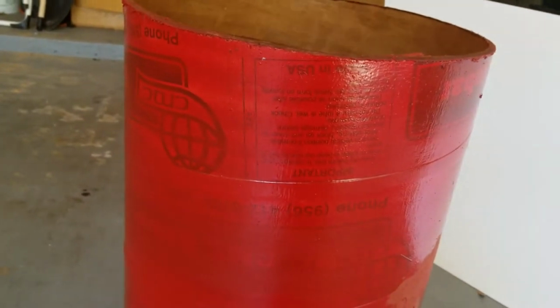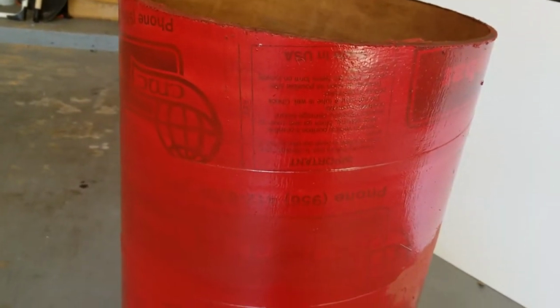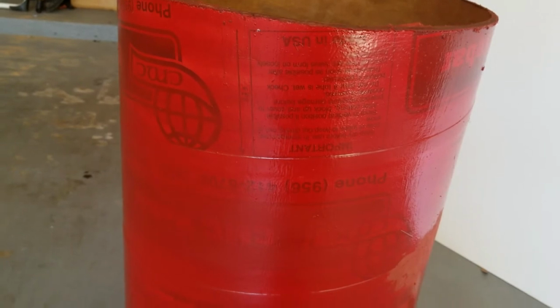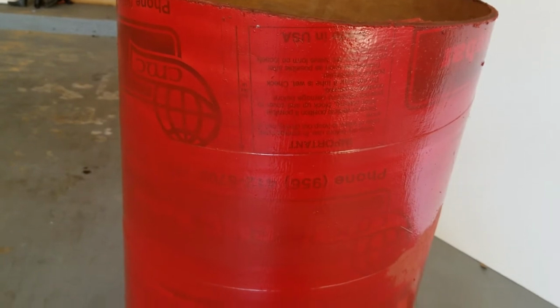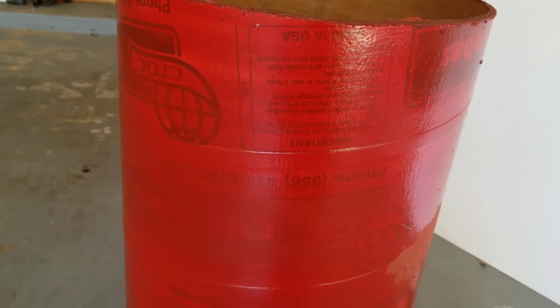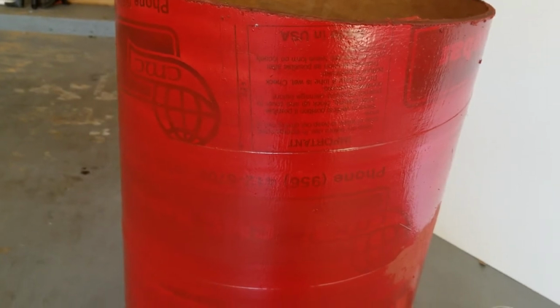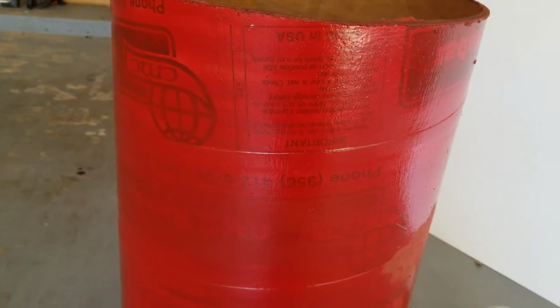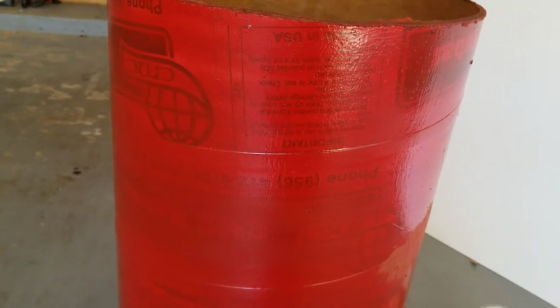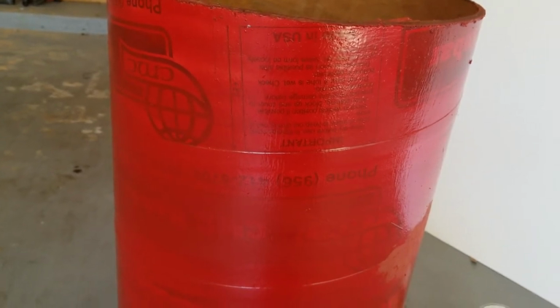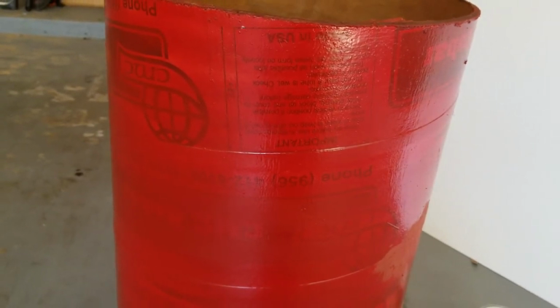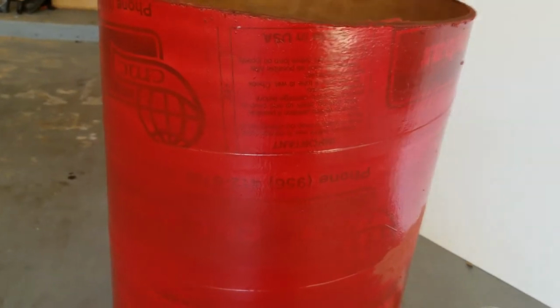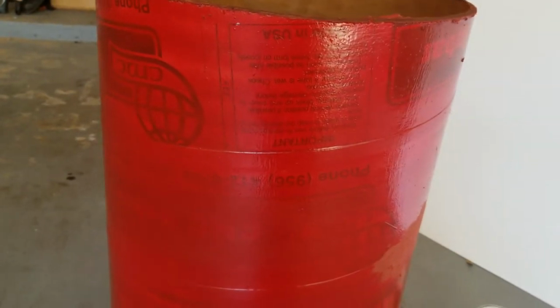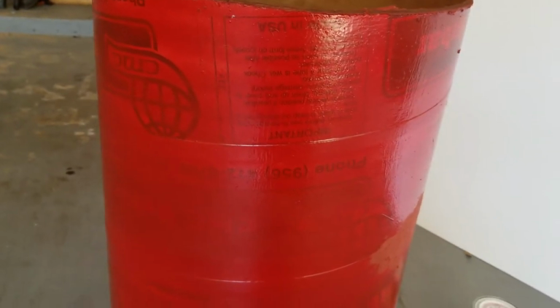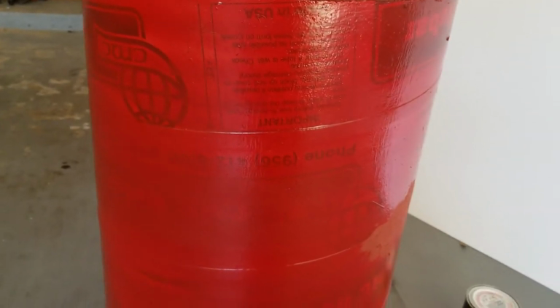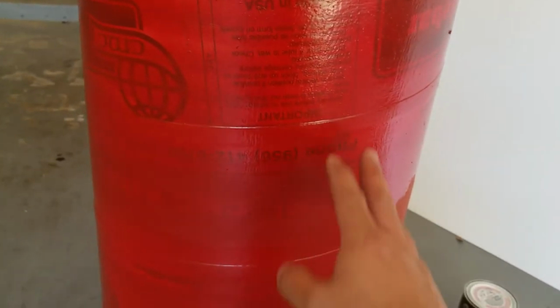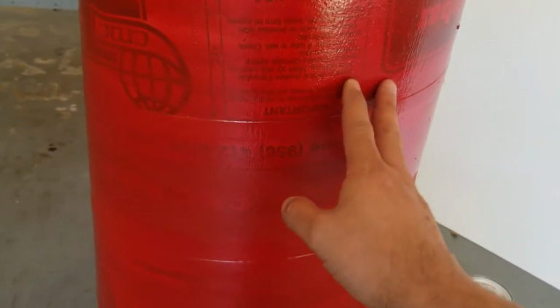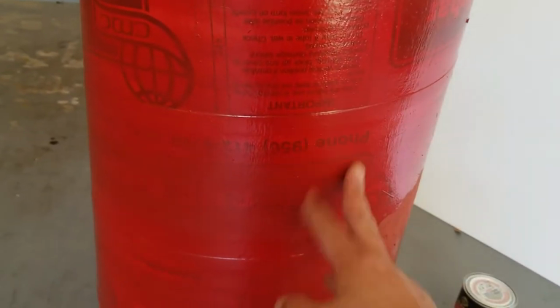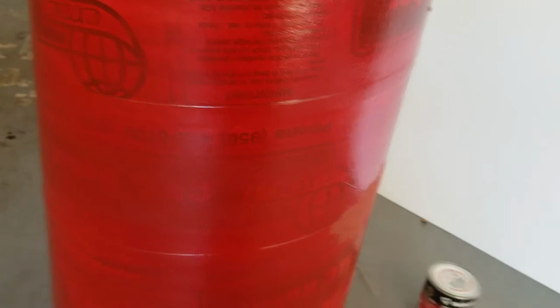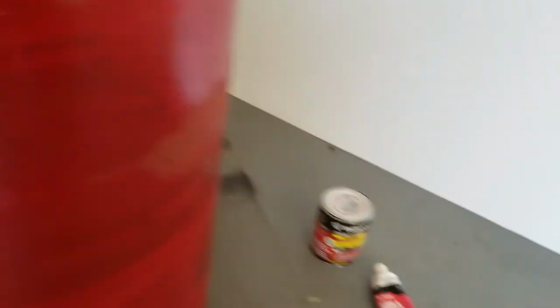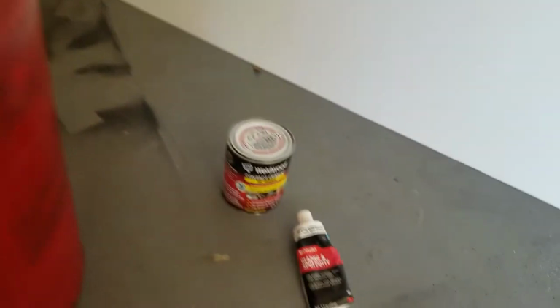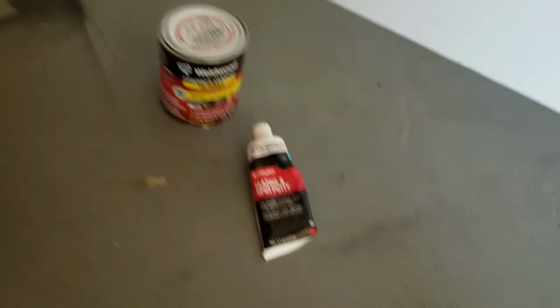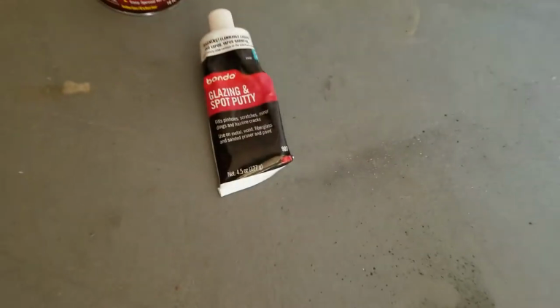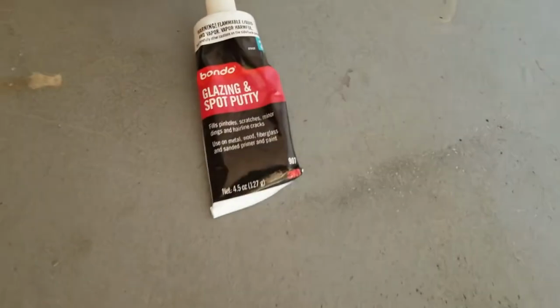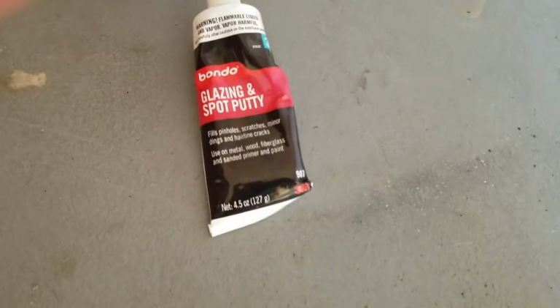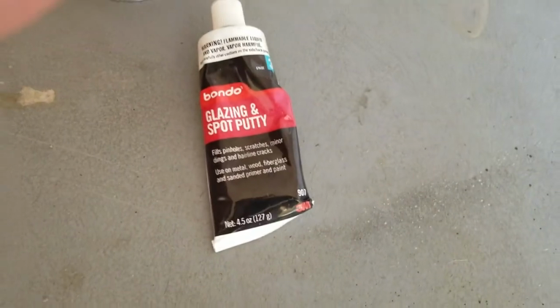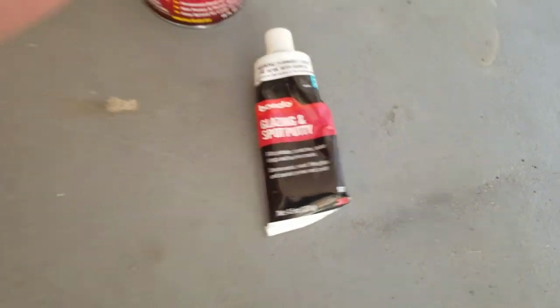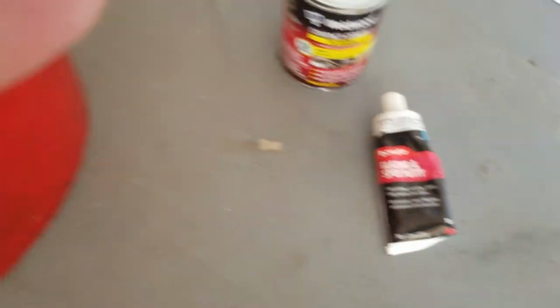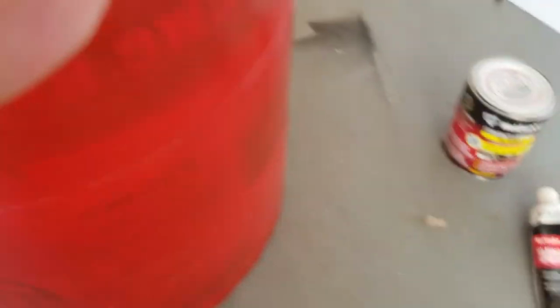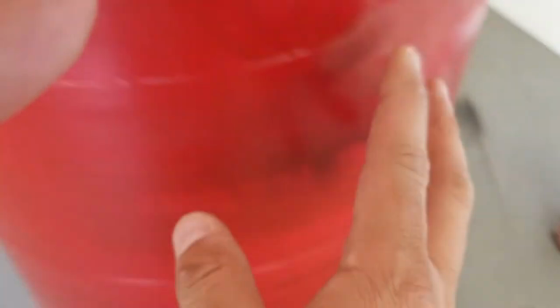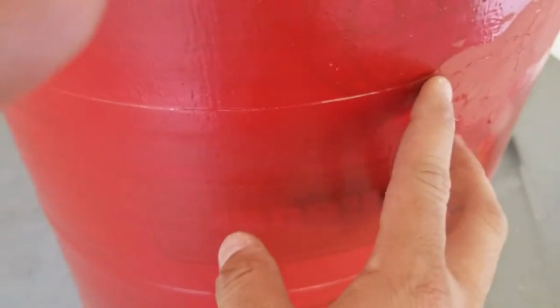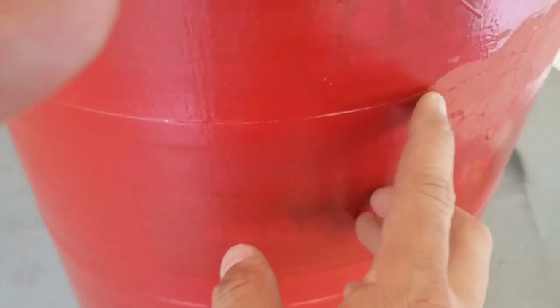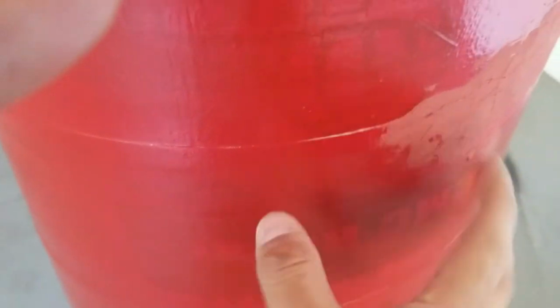I could probably use another coat of resin, but I'm not going to worry about that right now. I decided I was going to use some glazing putty instead of bondo to kind of fill the lines.